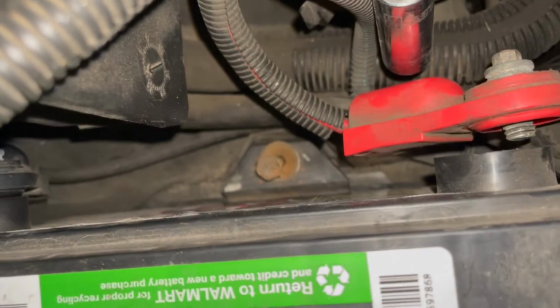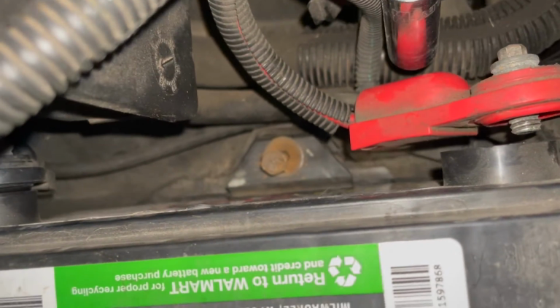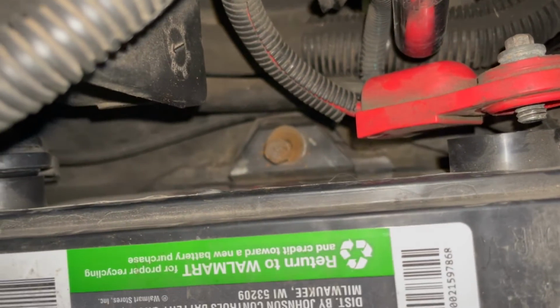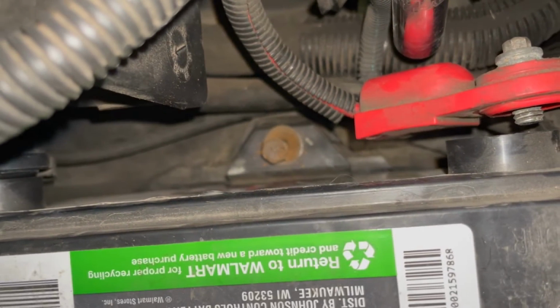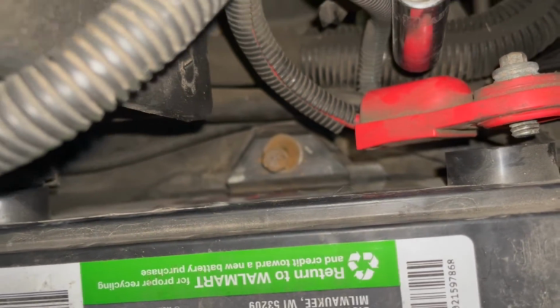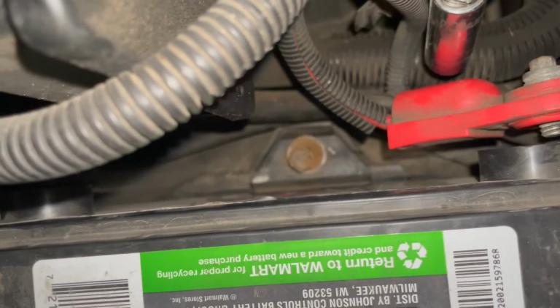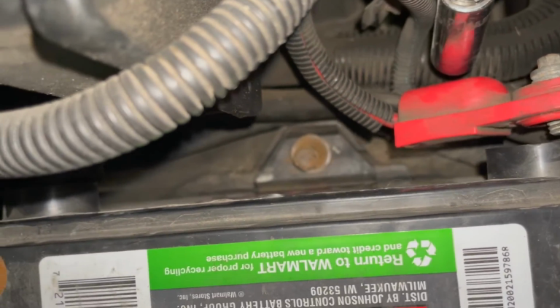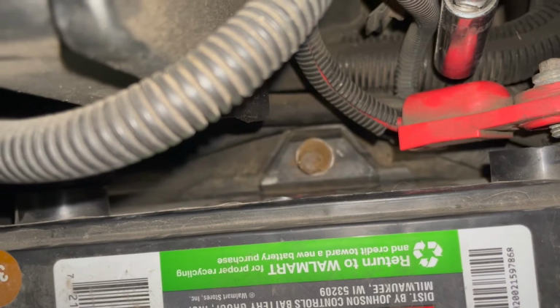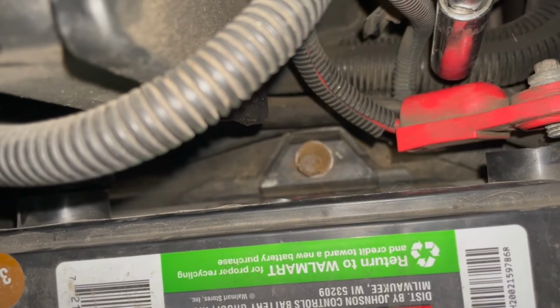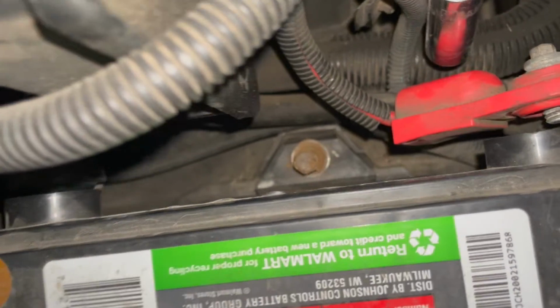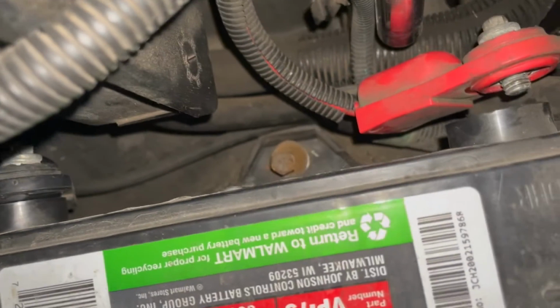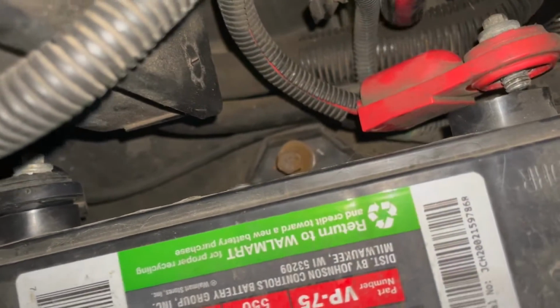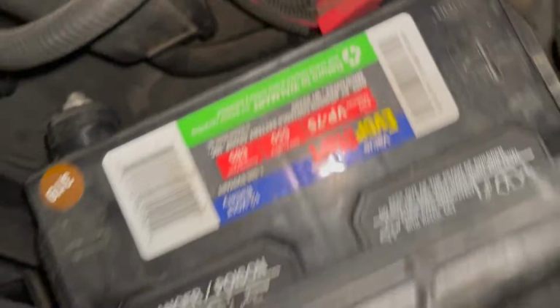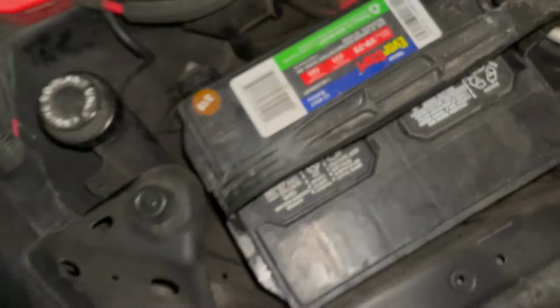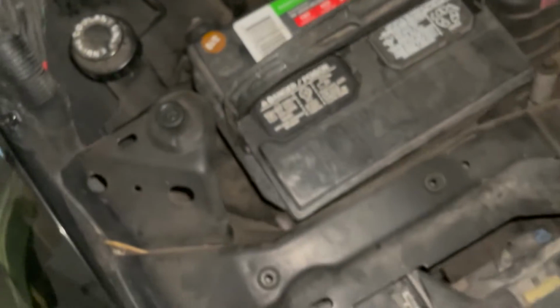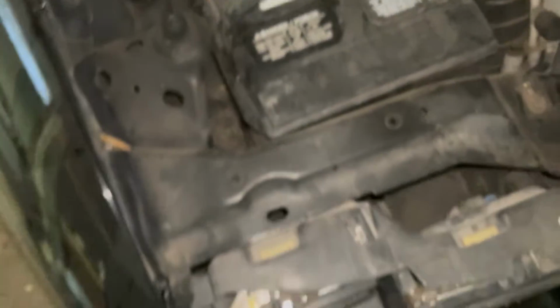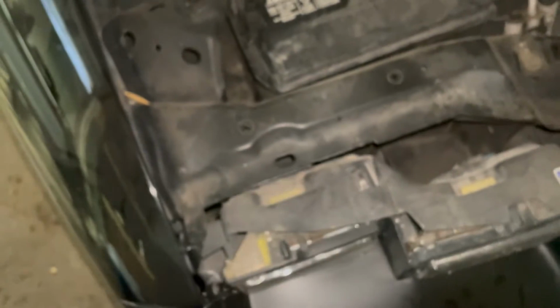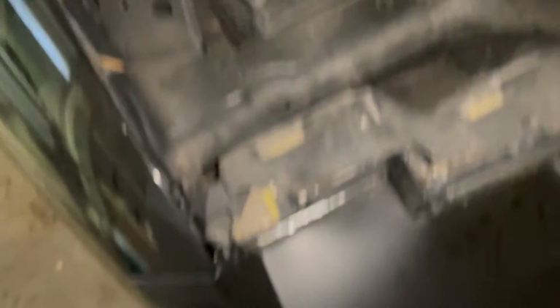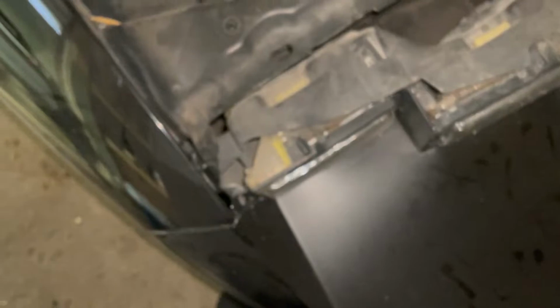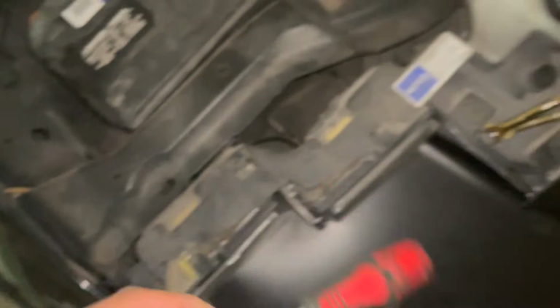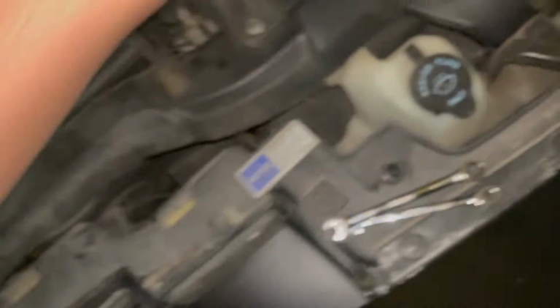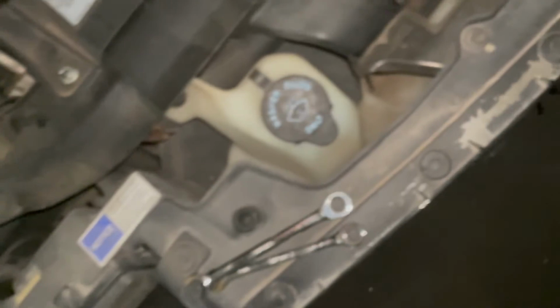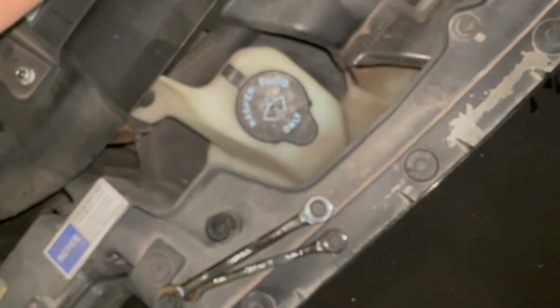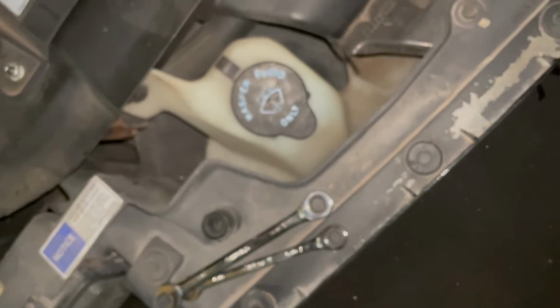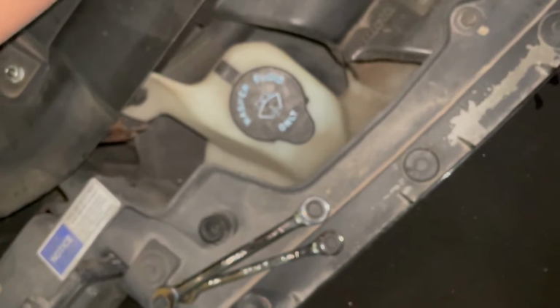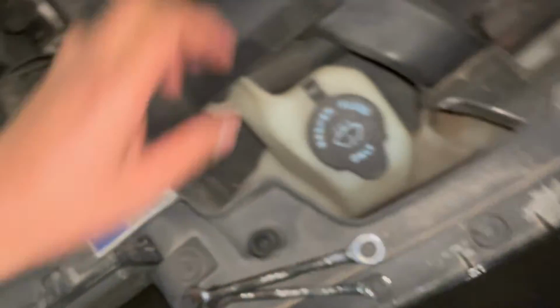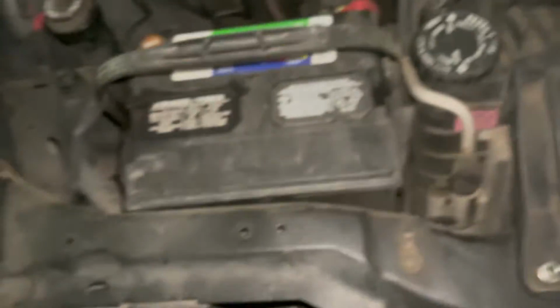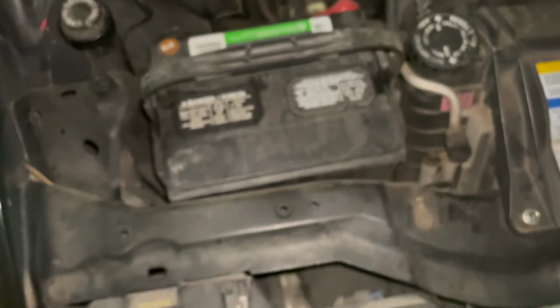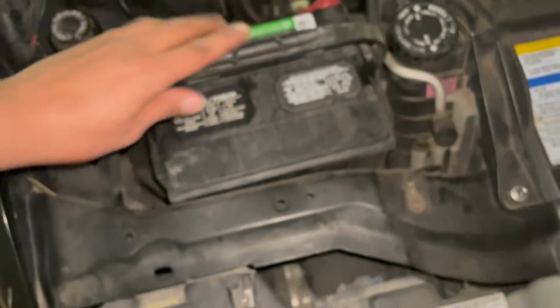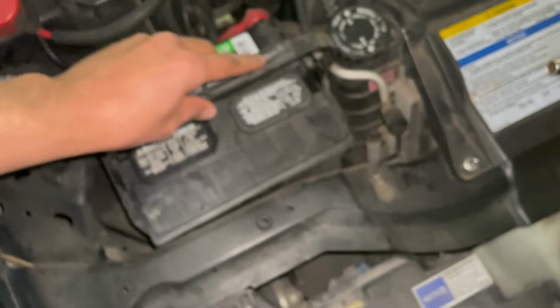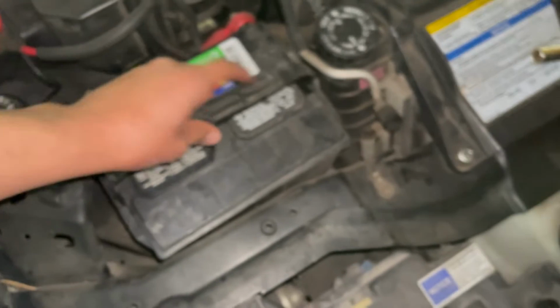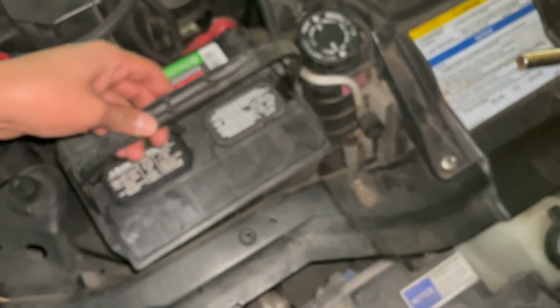Just pull out your battery. Typically most batteries have a handle to make that easier.